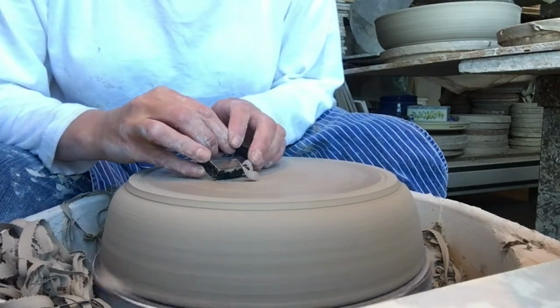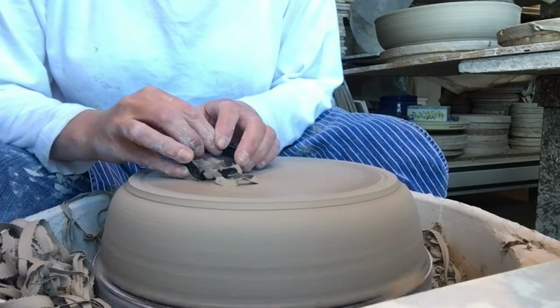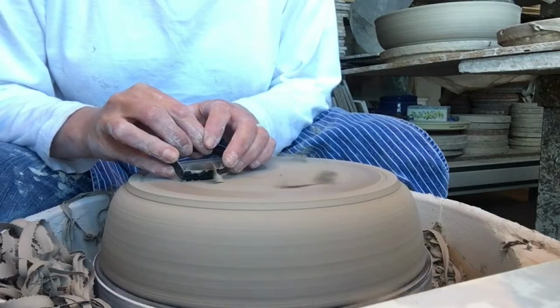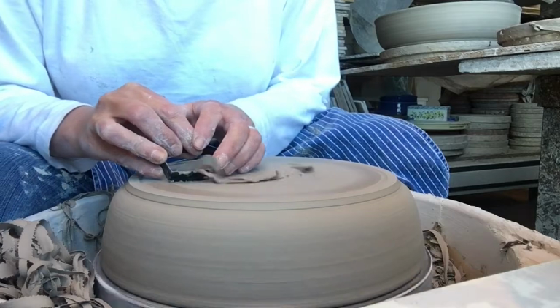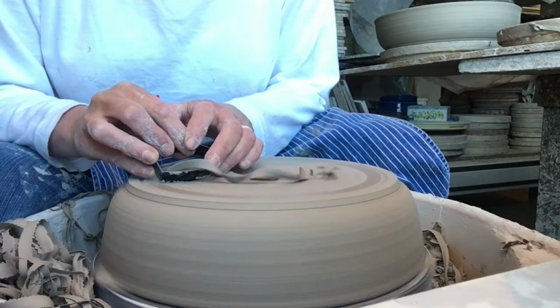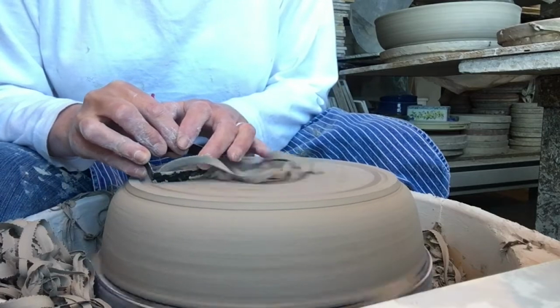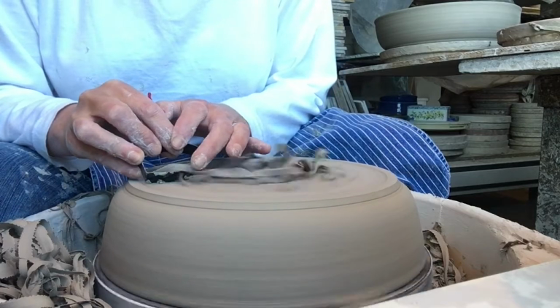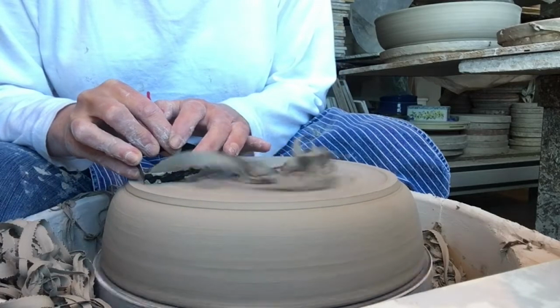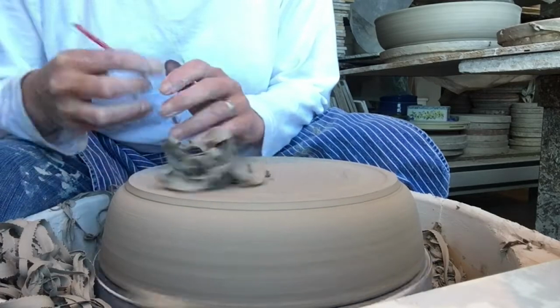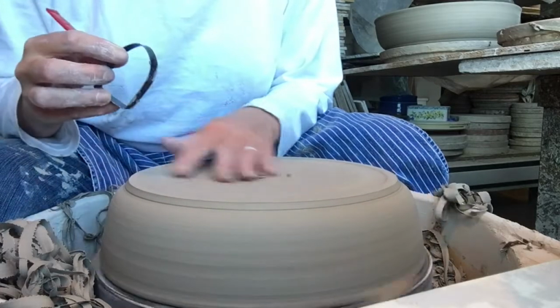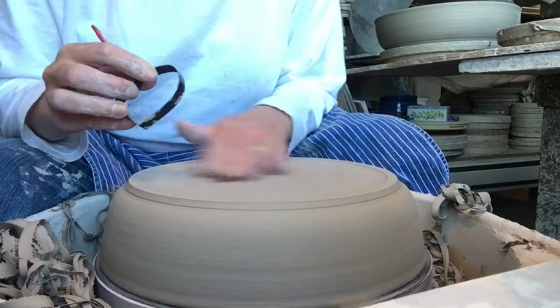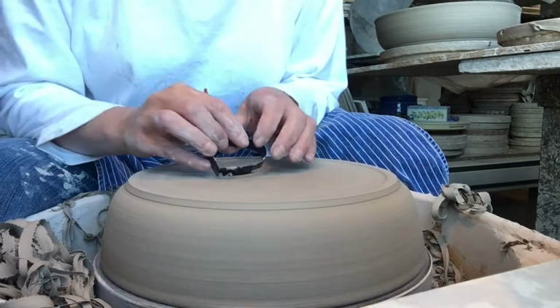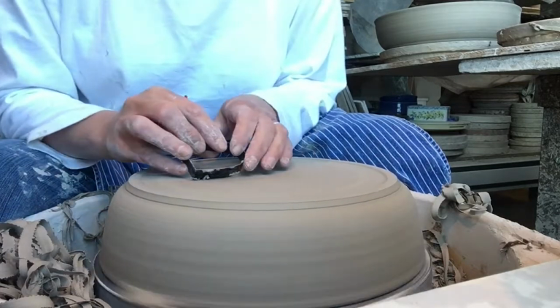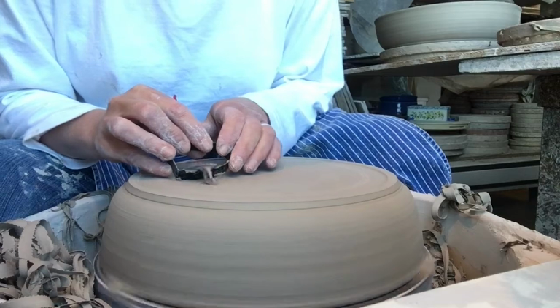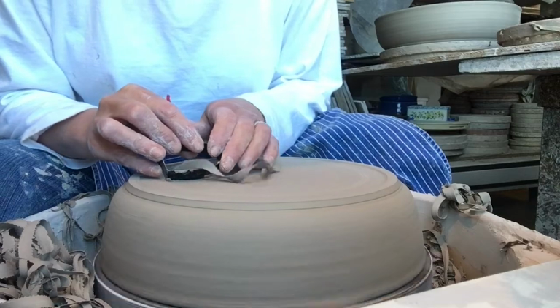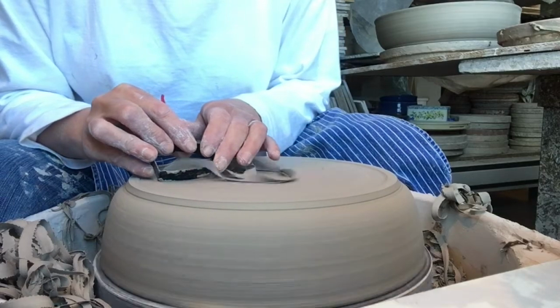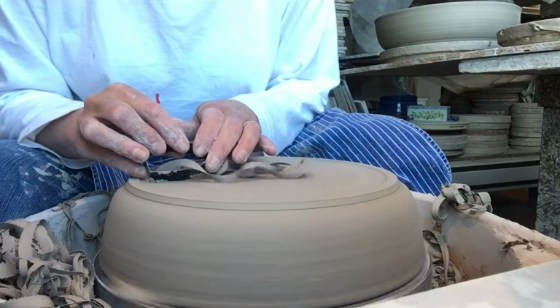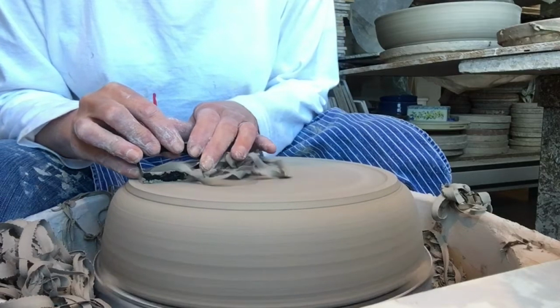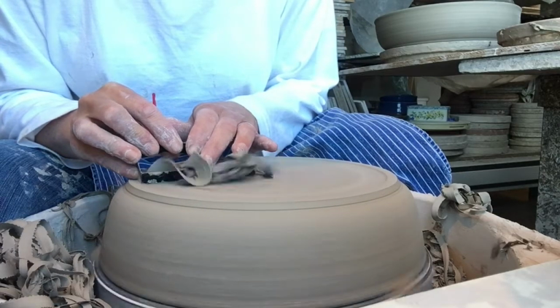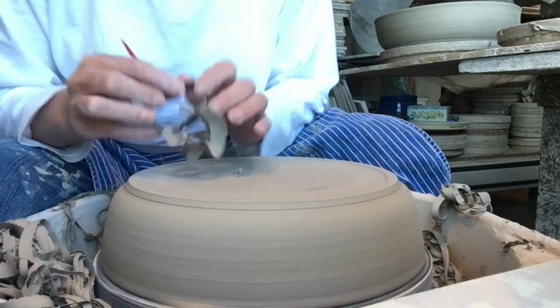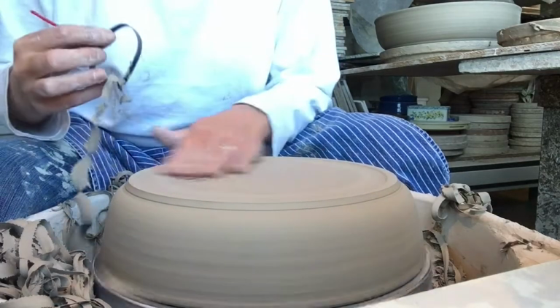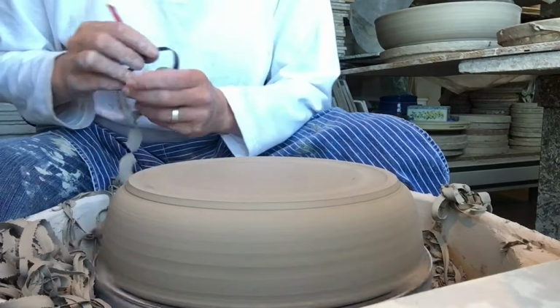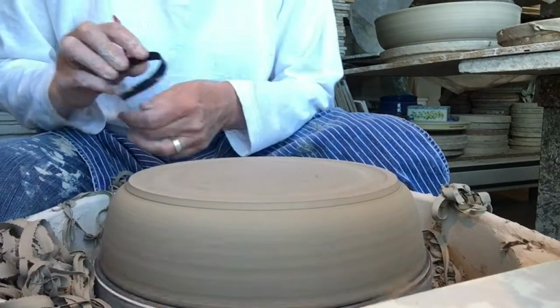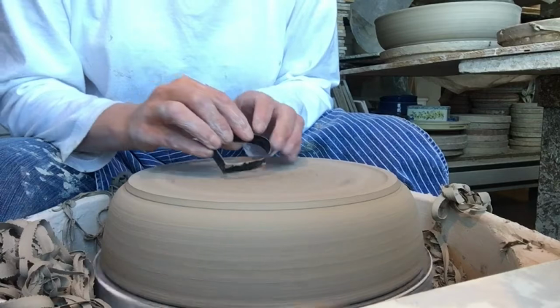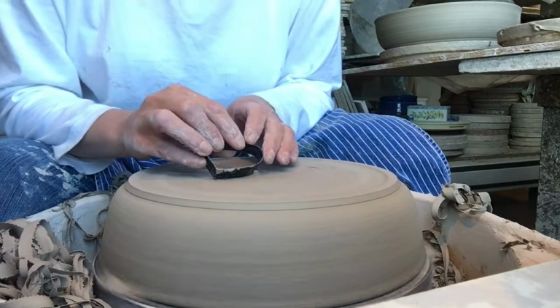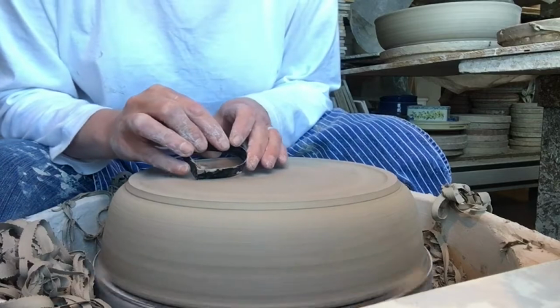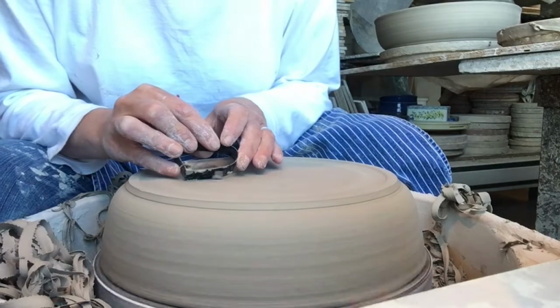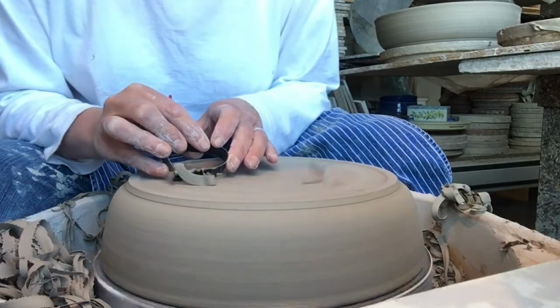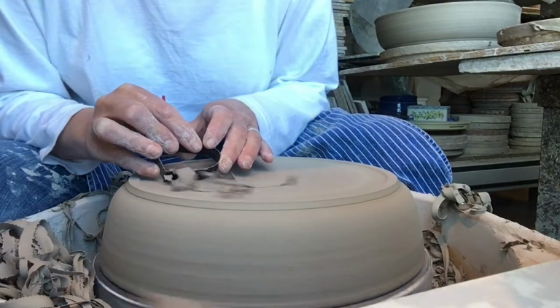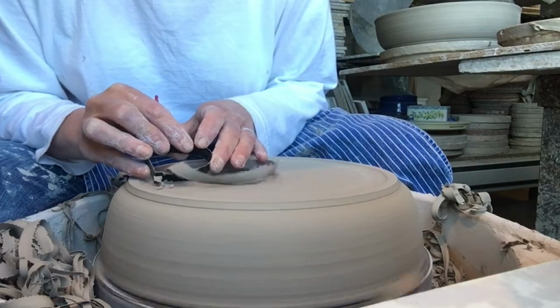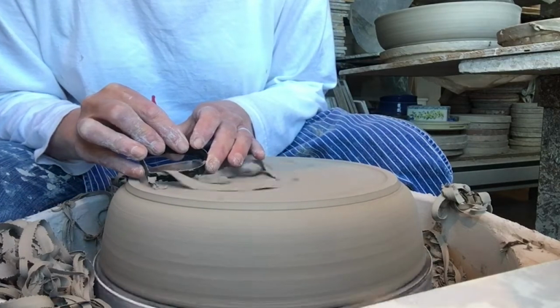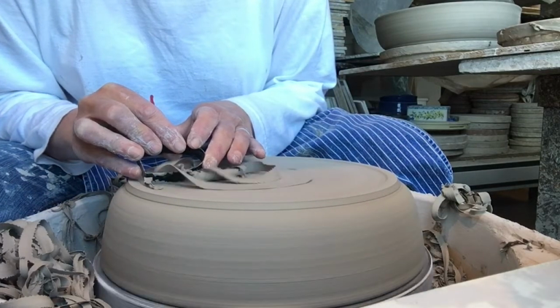Since your hands are on the tool, you can modify the angle at which it's resting against the clay, controlling the amount of clay you are trimming away at each pass. I find it's much more intuitive than a traditional trimming tool that has a handle, since my hands are closer to the clay.